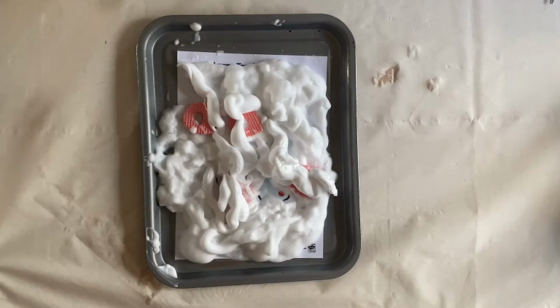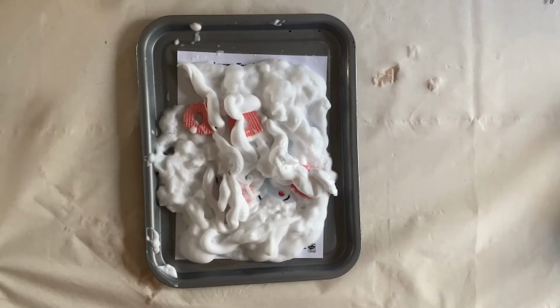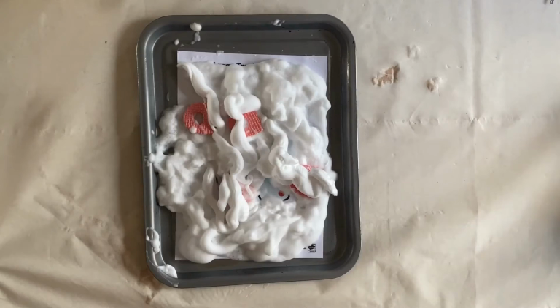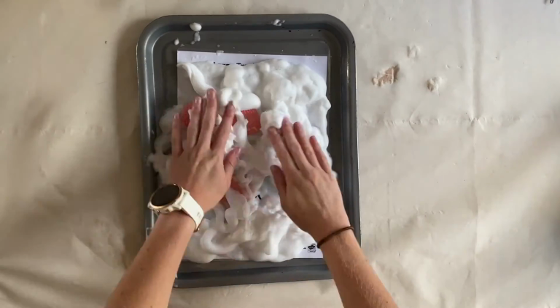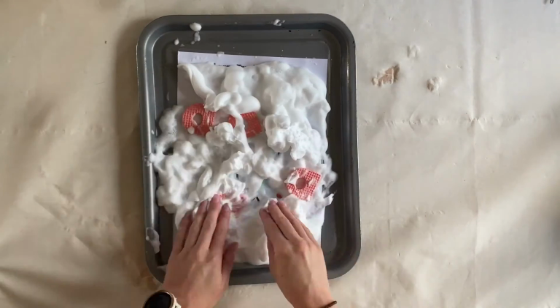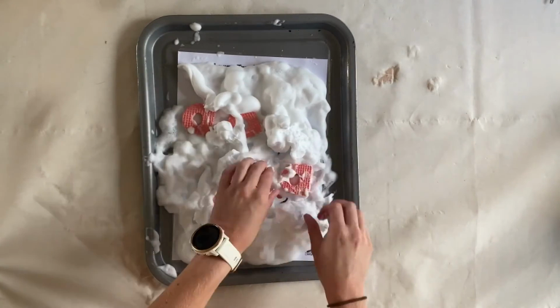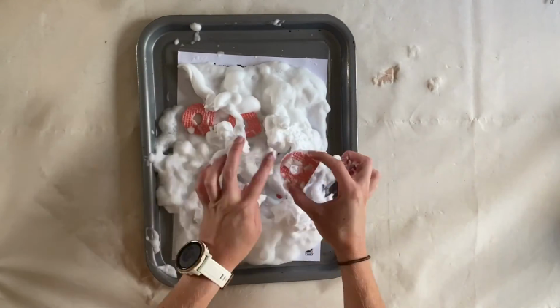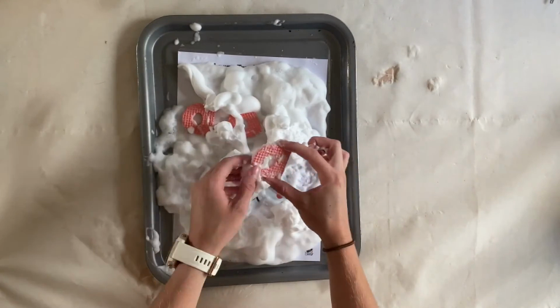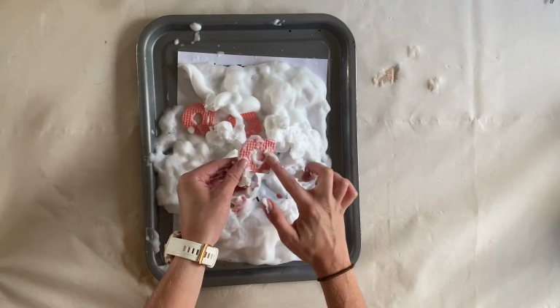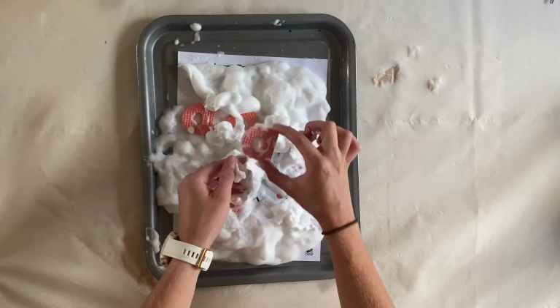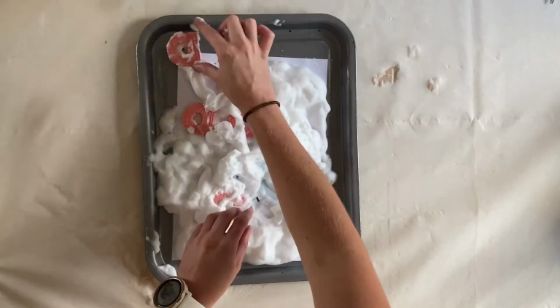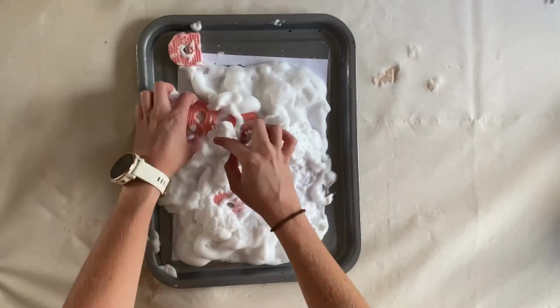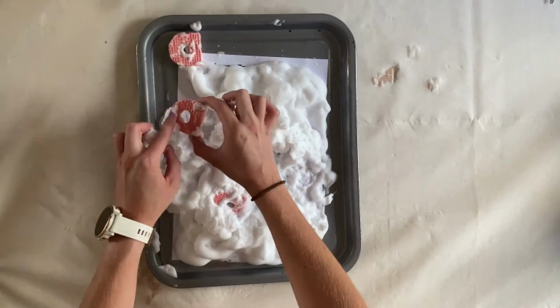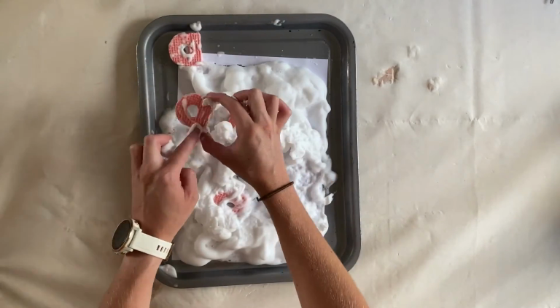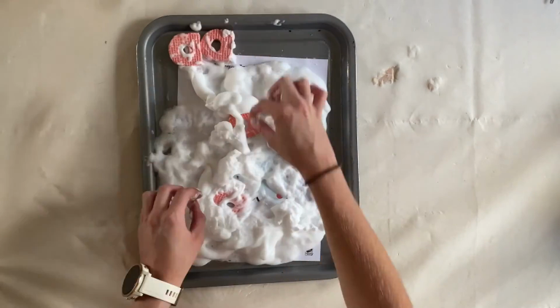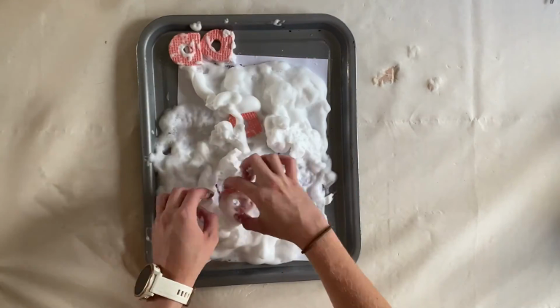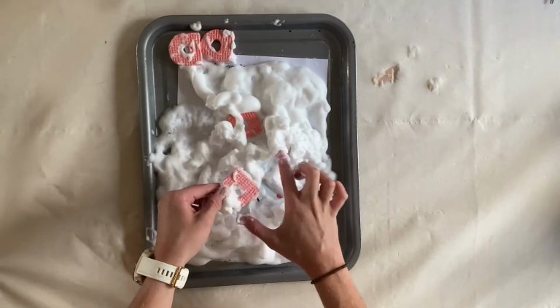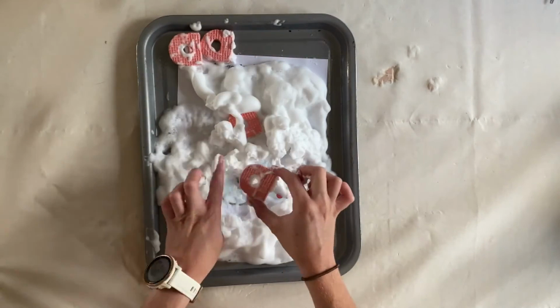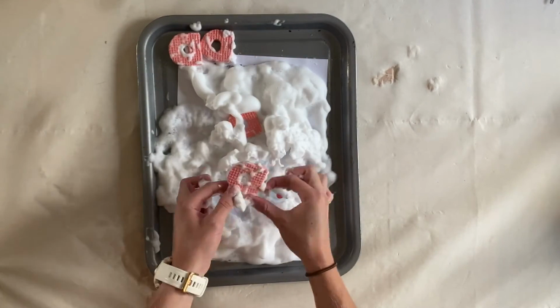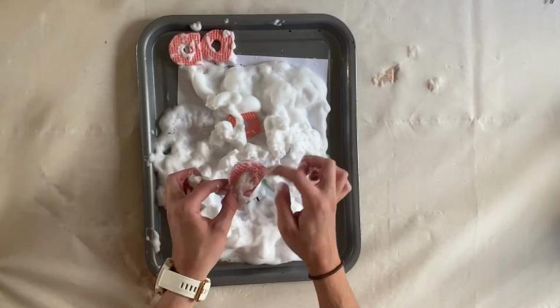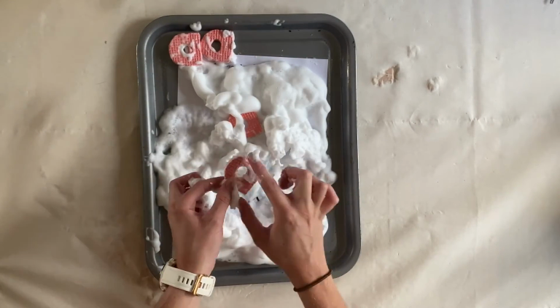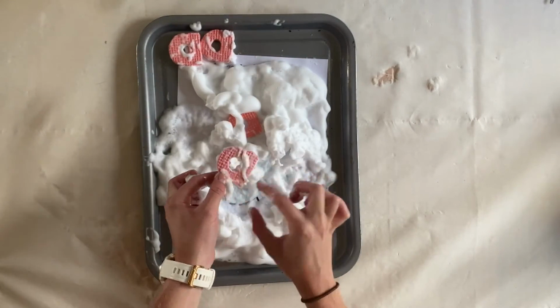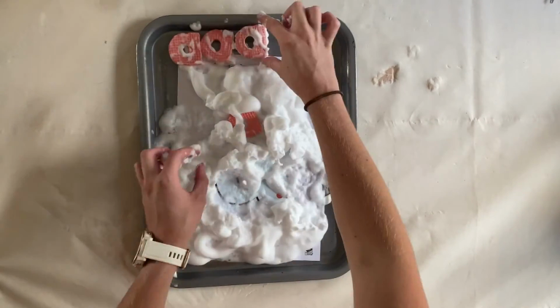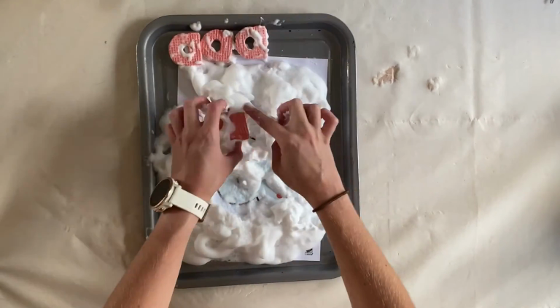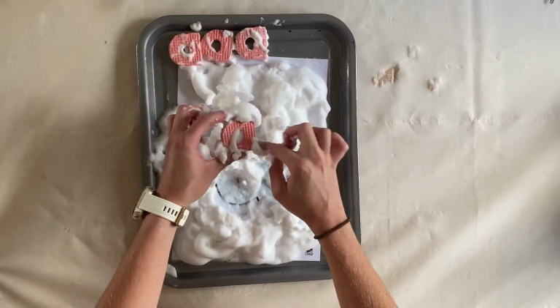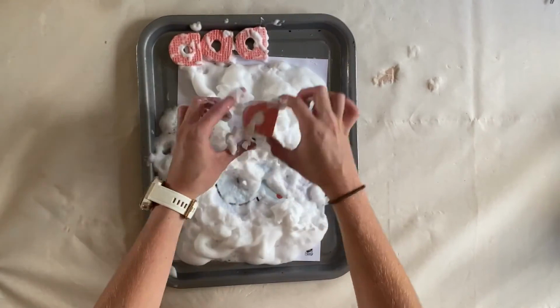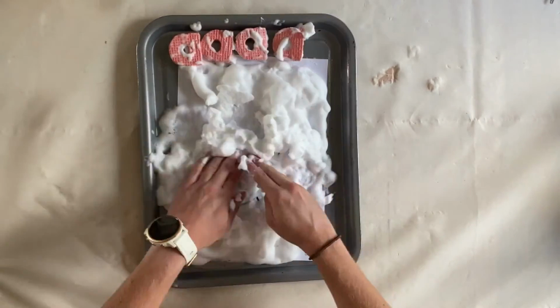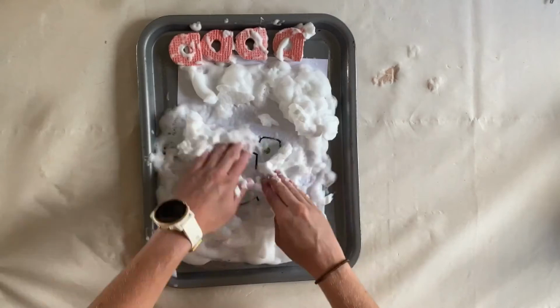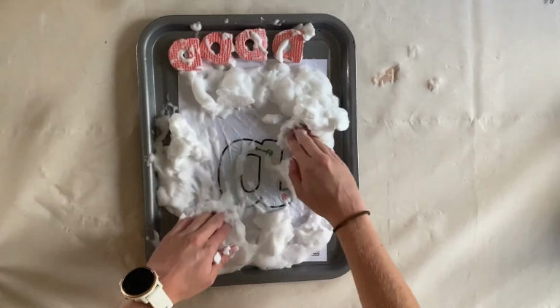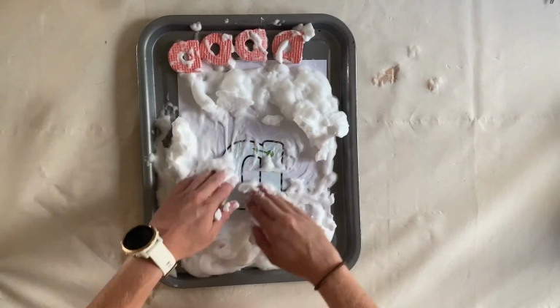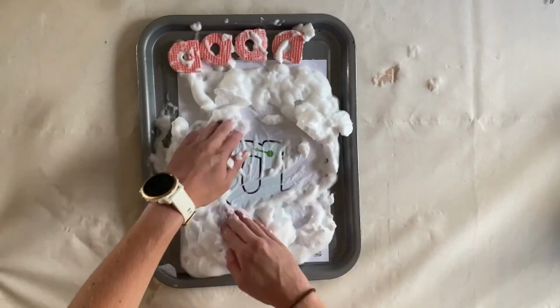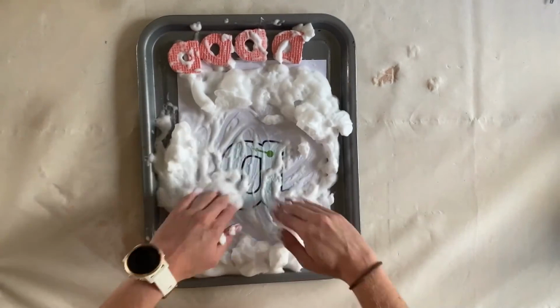You could even make a sensory tray where children can explore the letter and then see if they can find and trace it in the sand.